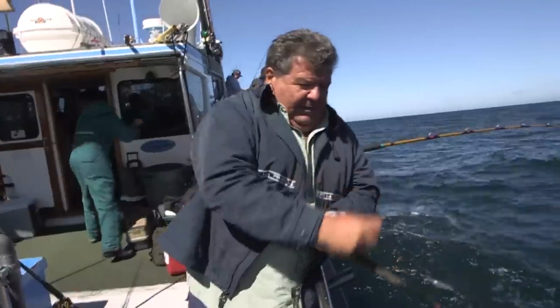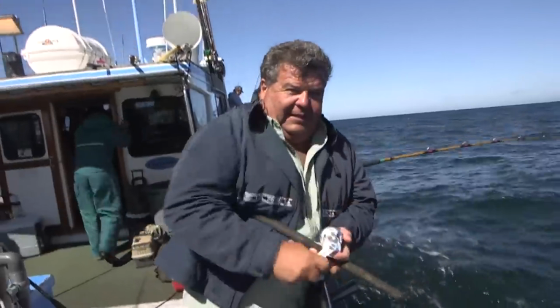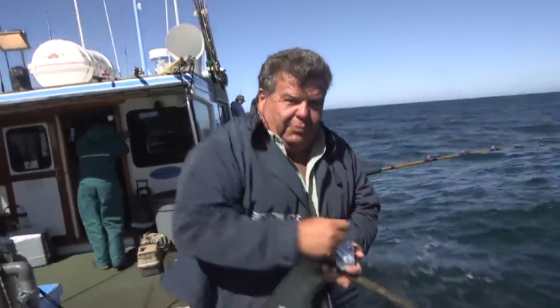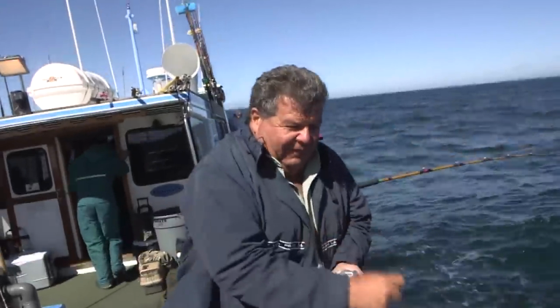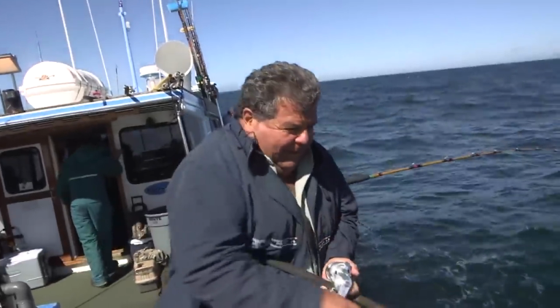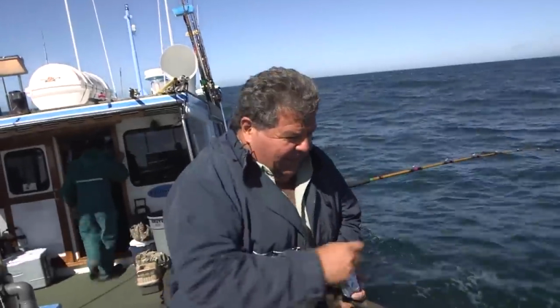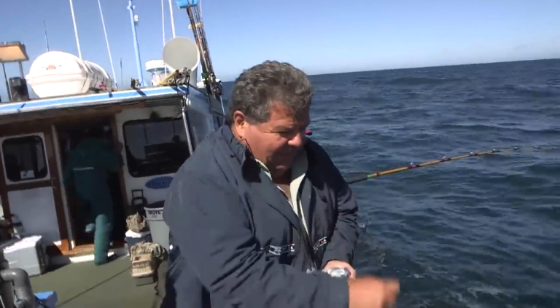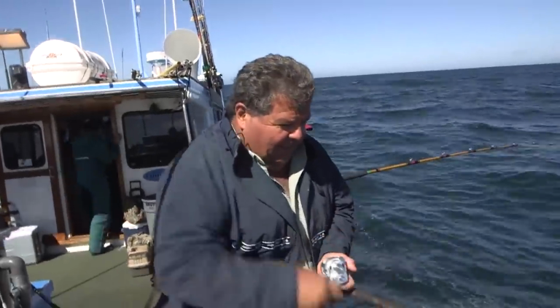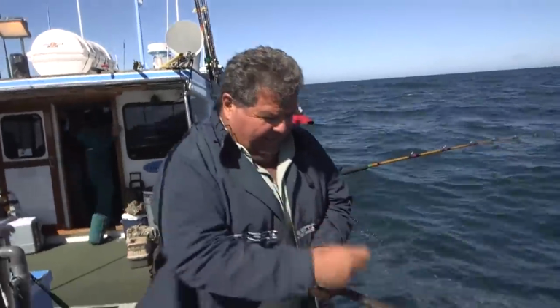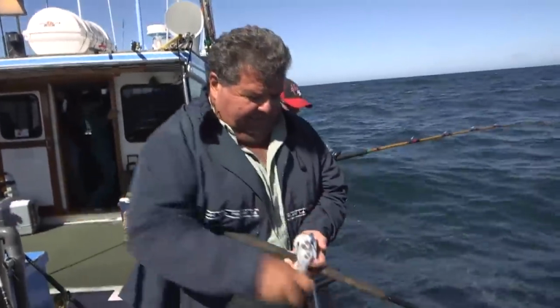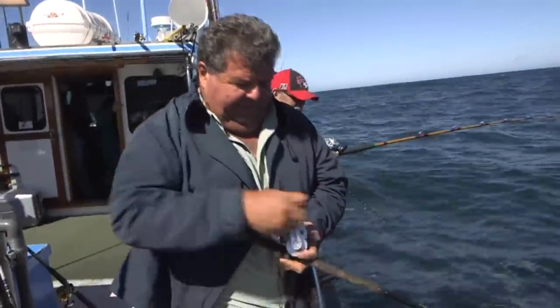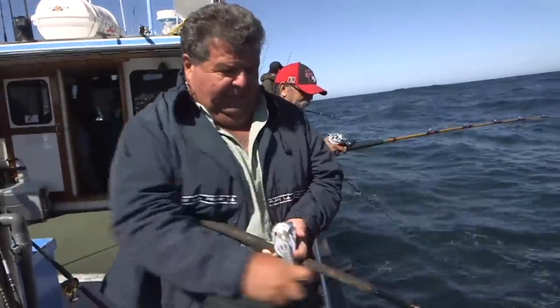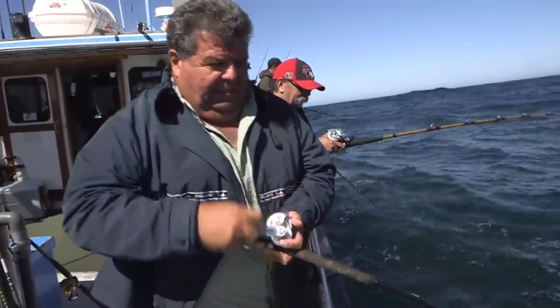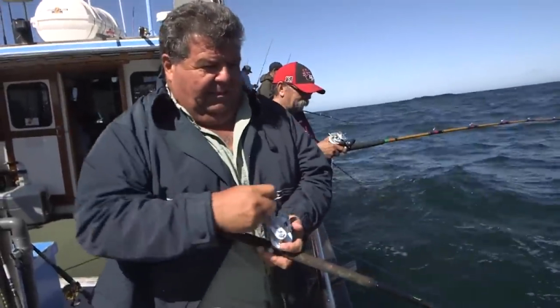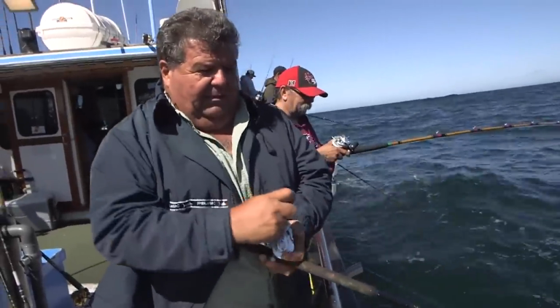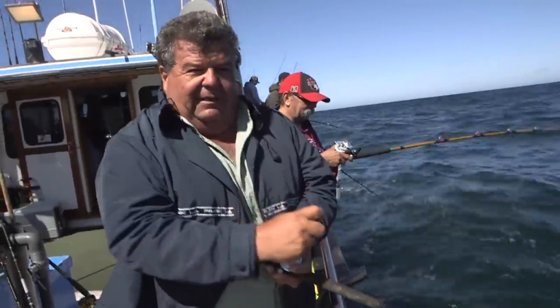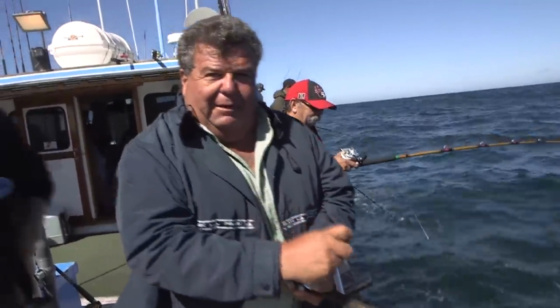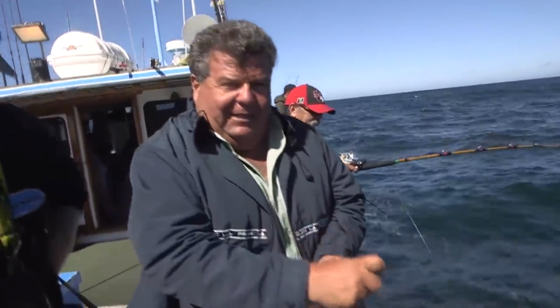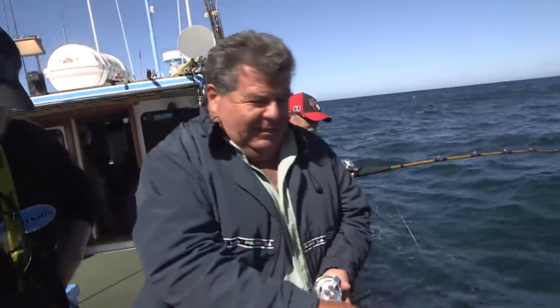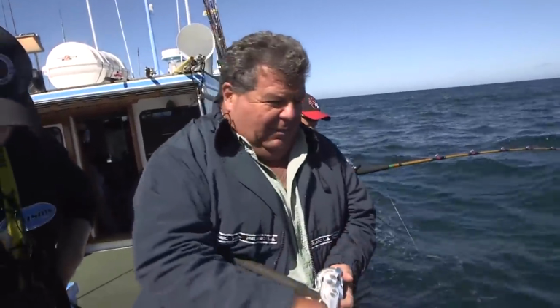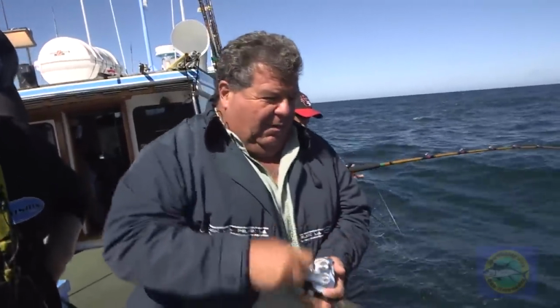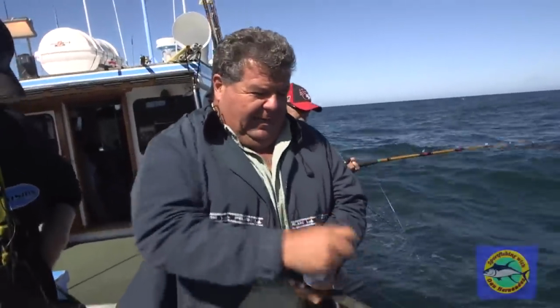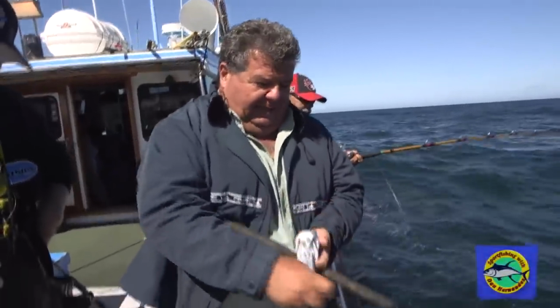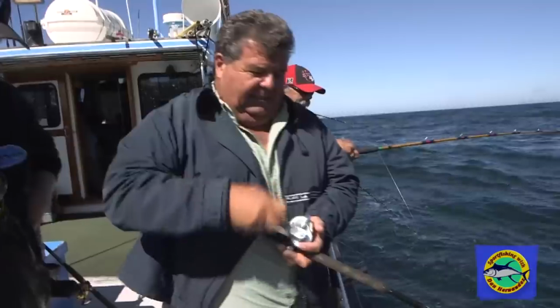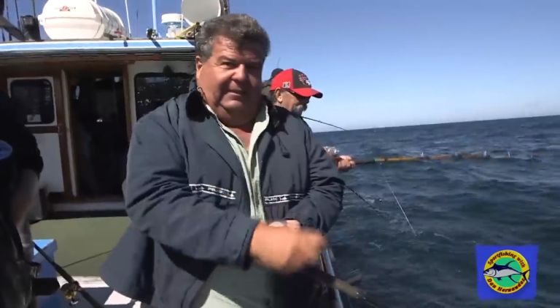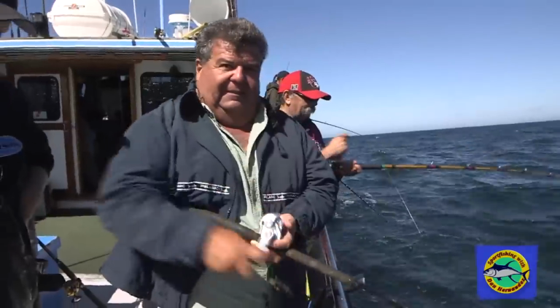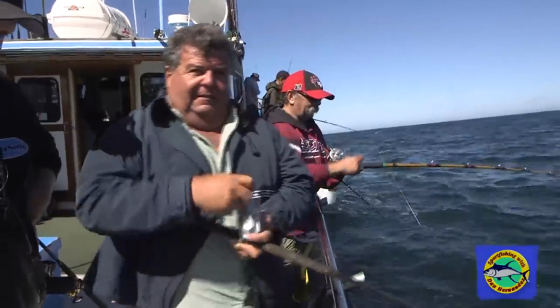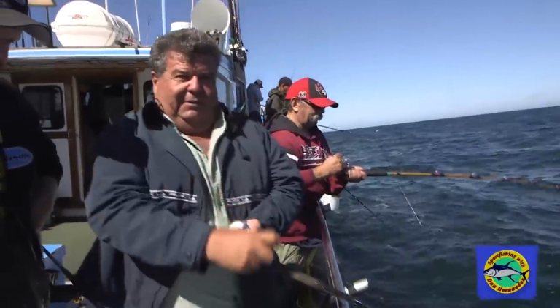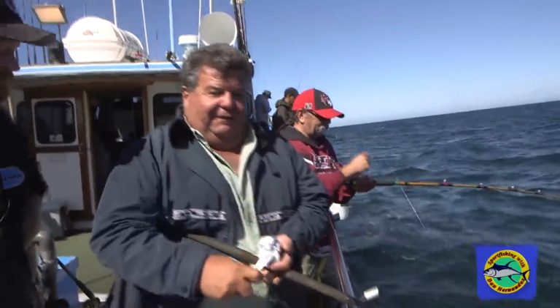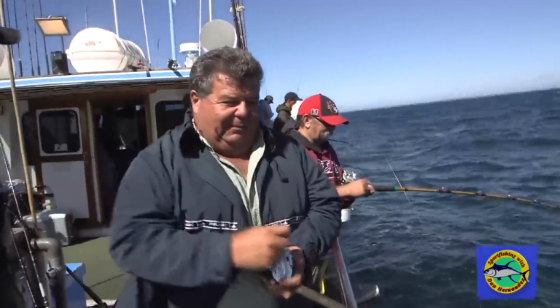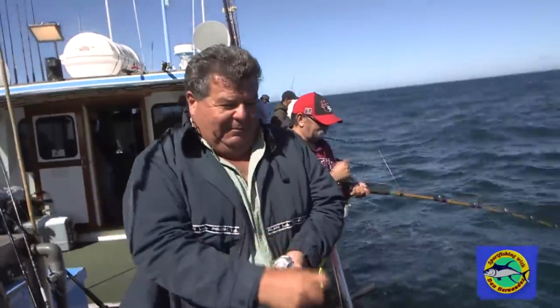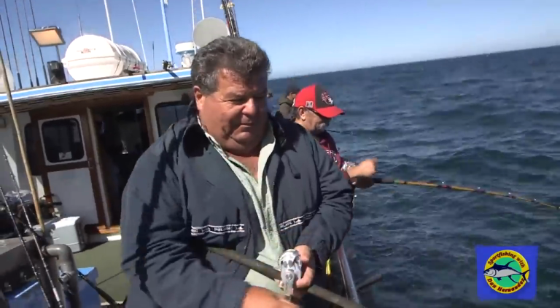Only got a 25-pound test line on here, so you don't need to pump these. You just want to wind nice and easy and bring the fish up to the boat.